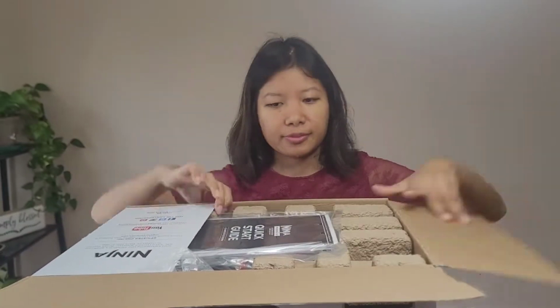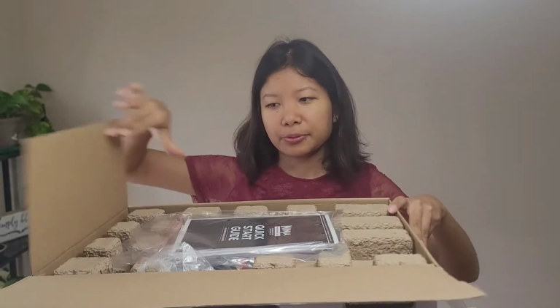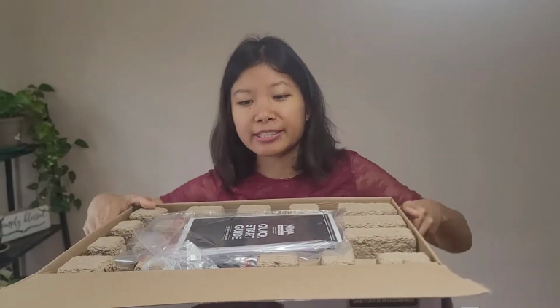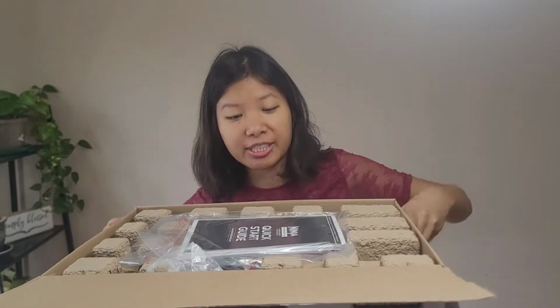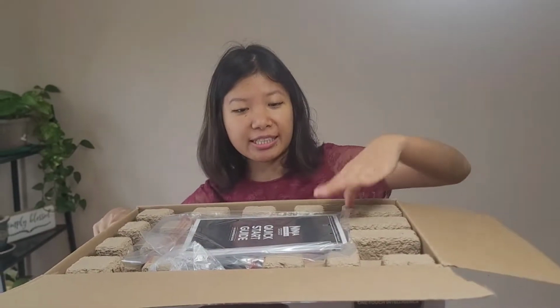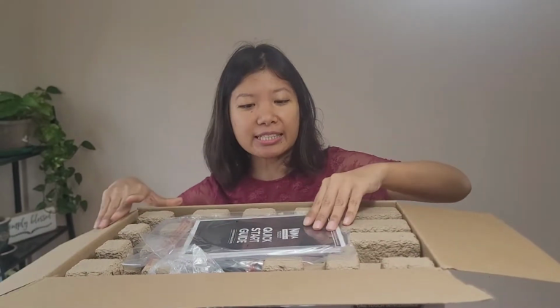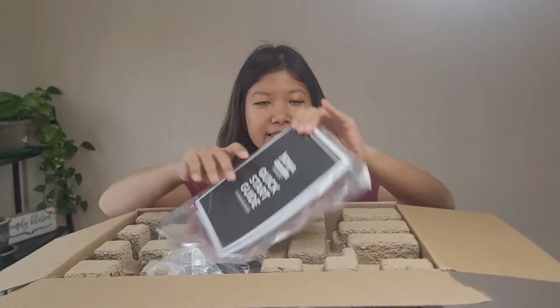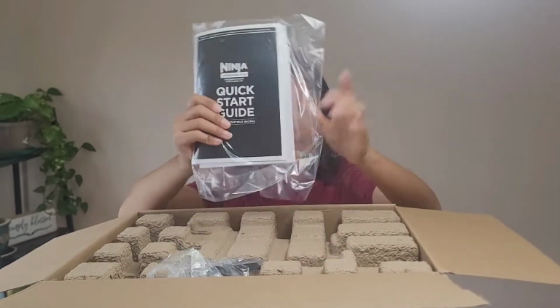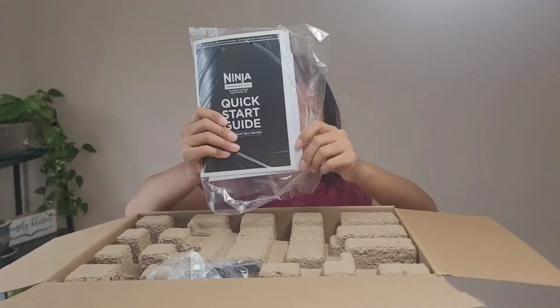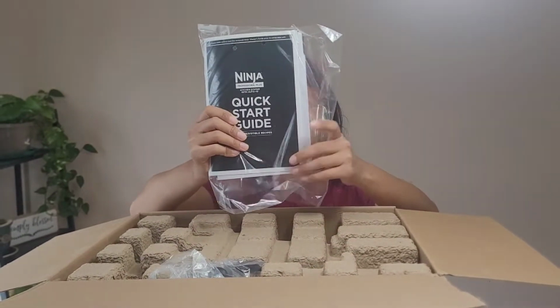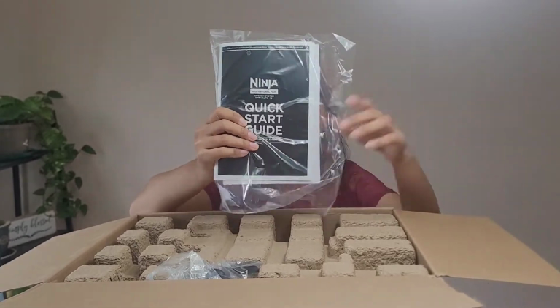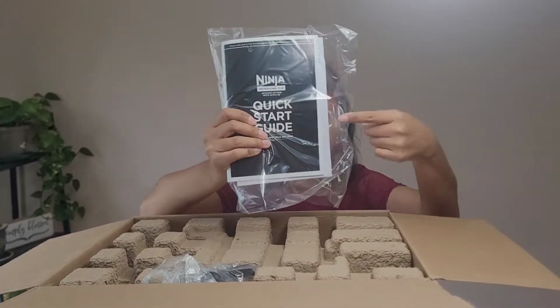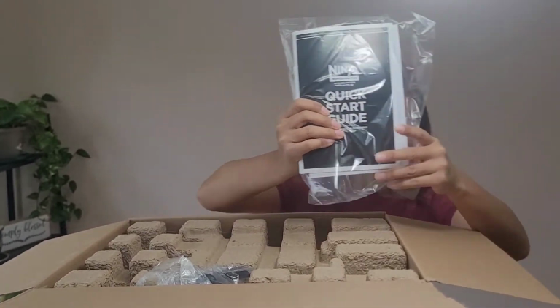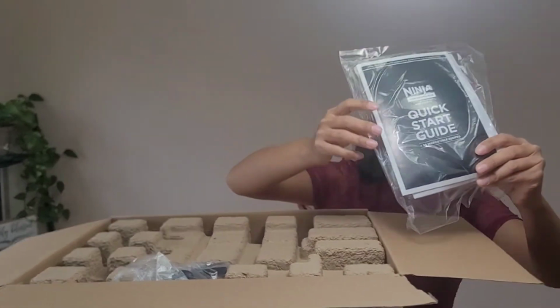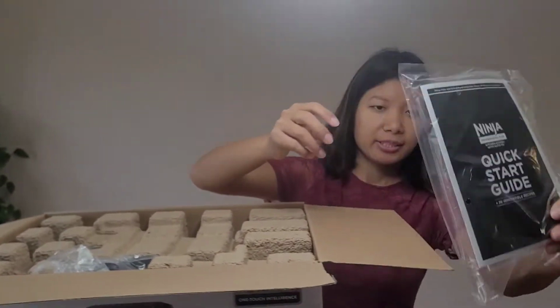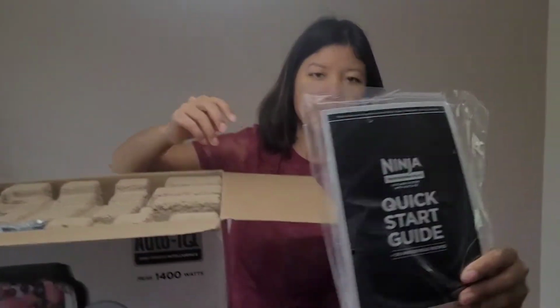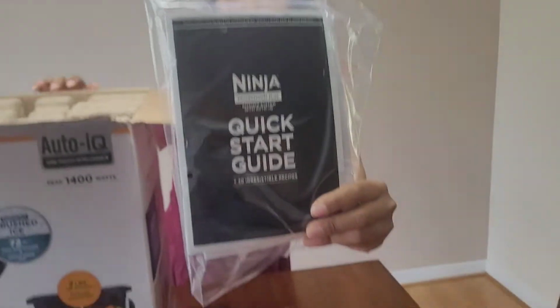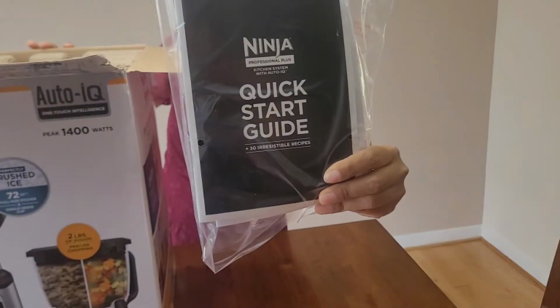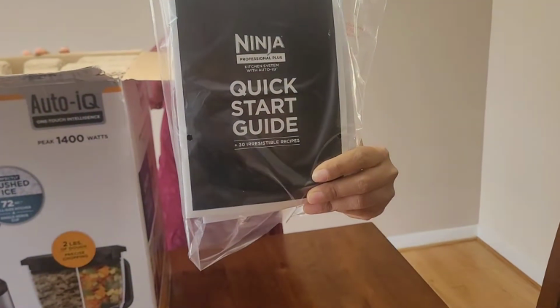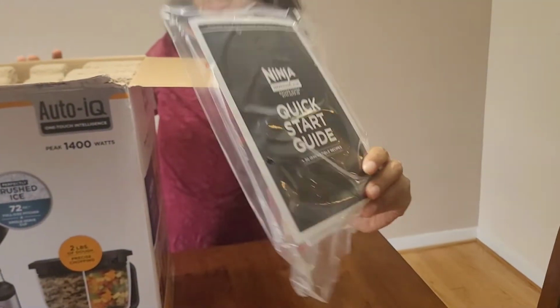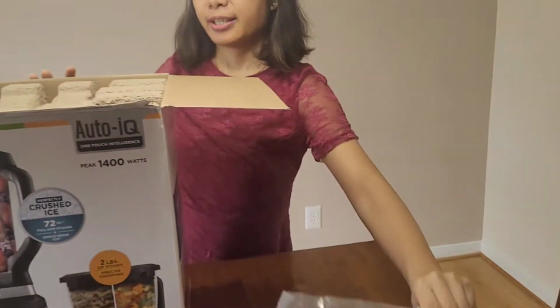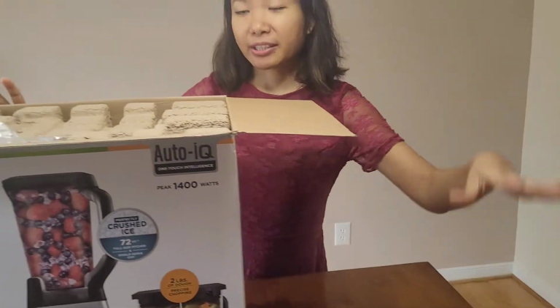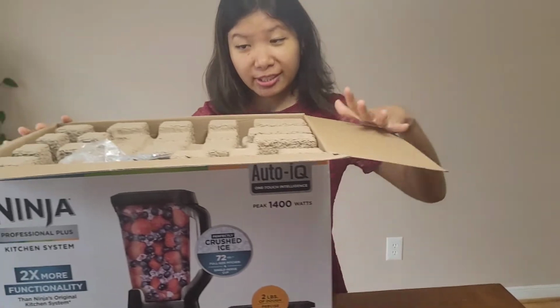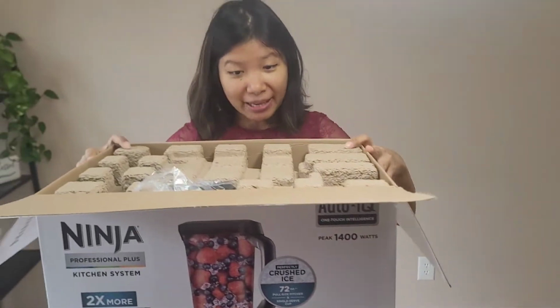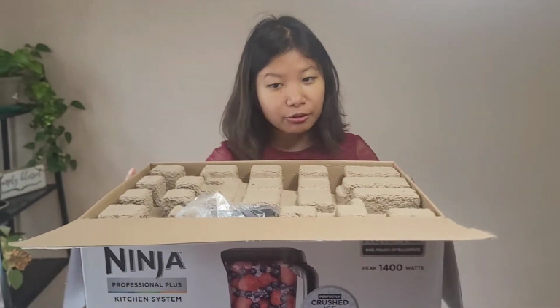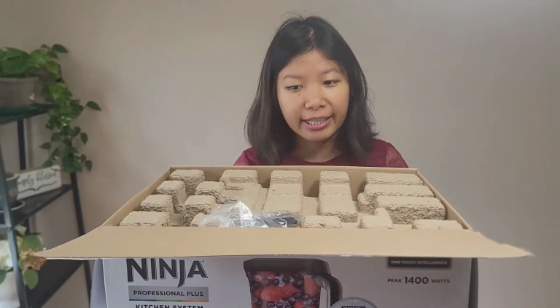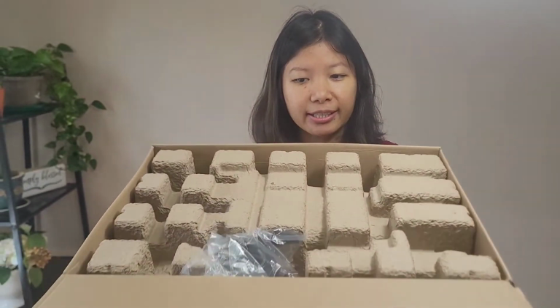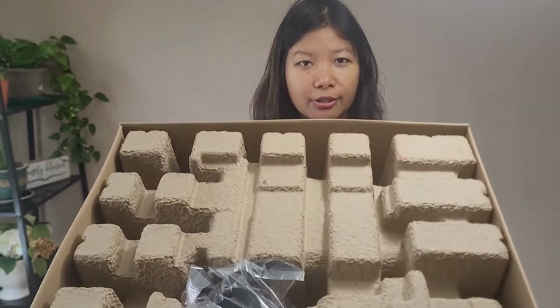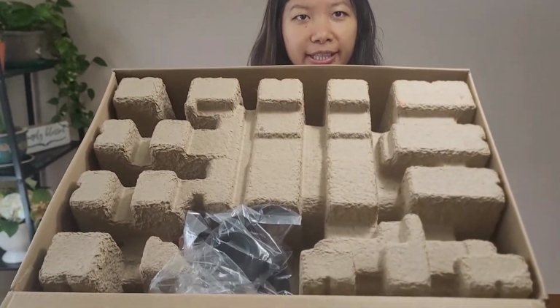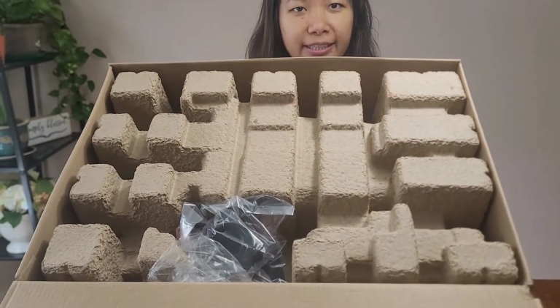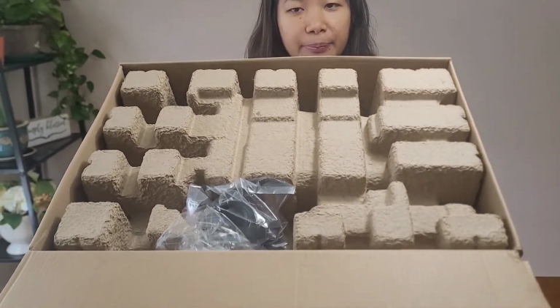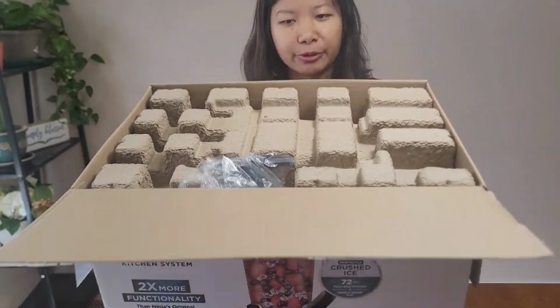The first thing I see is the manual, and I think there is a warranty card also with it. The packaging looks really nice — it's all intact and packed well.